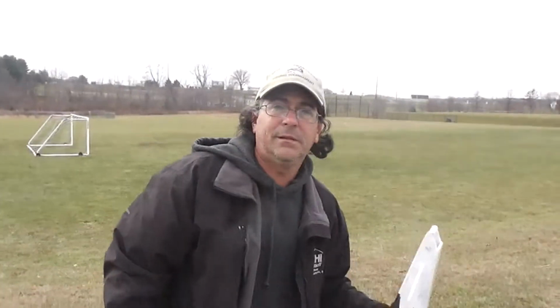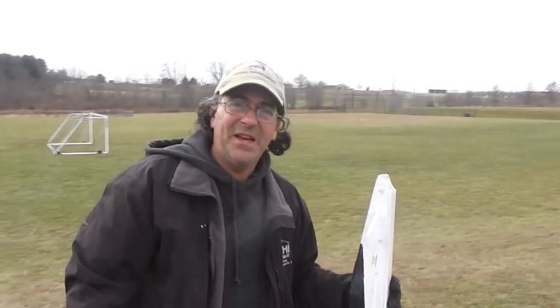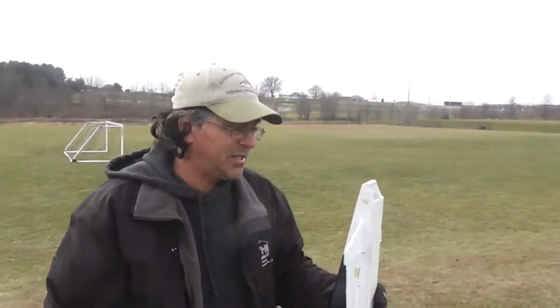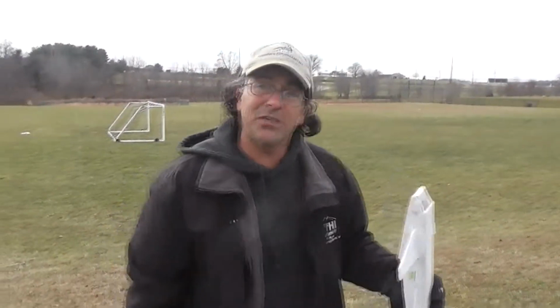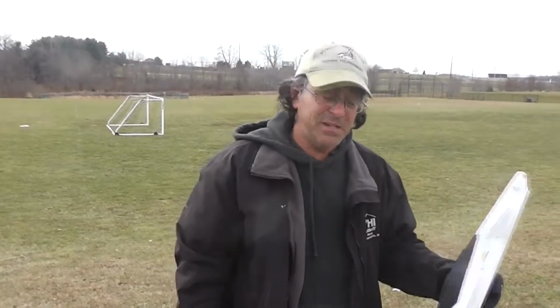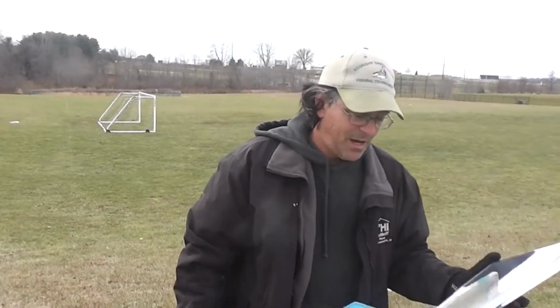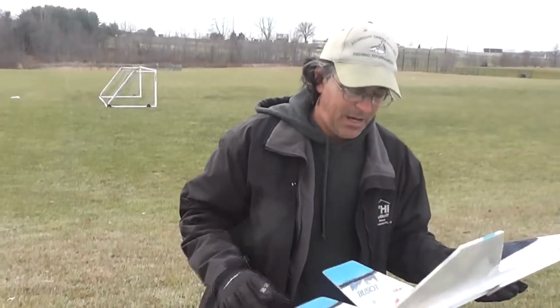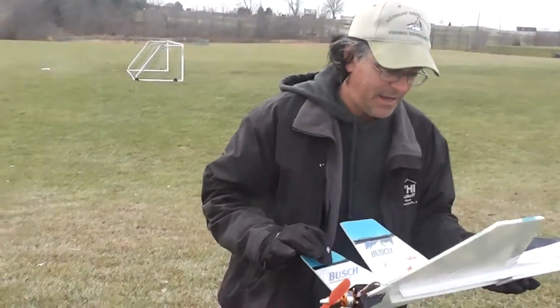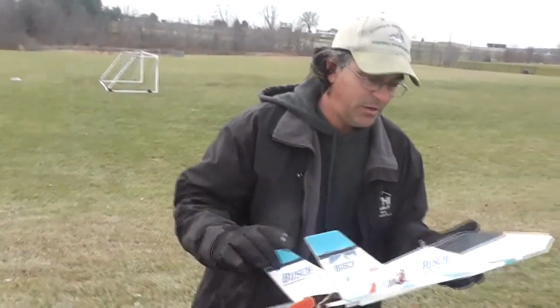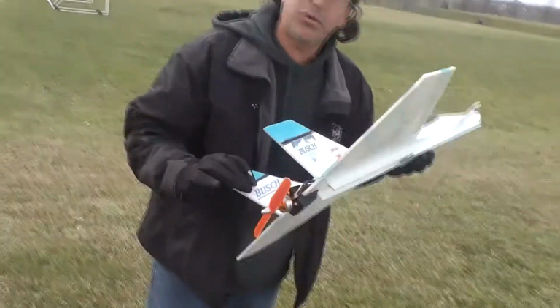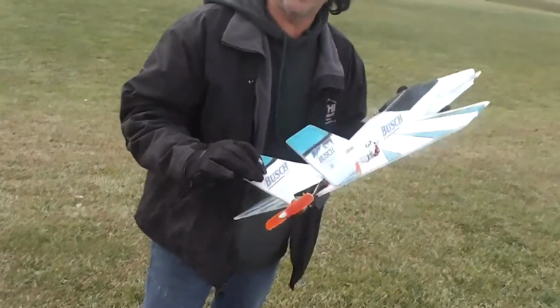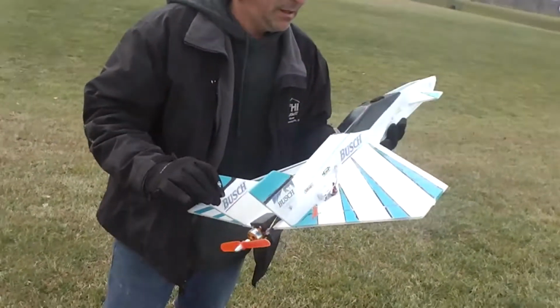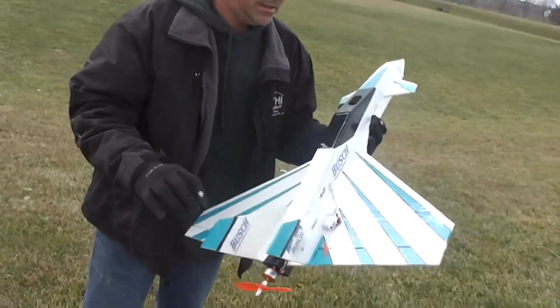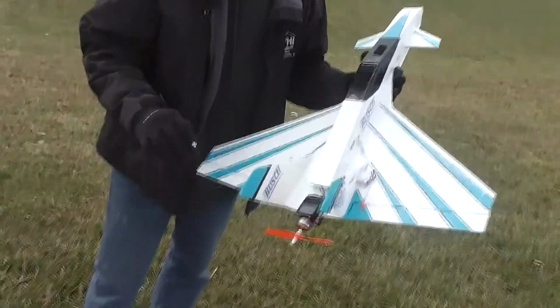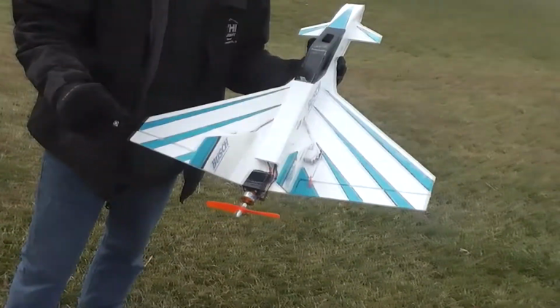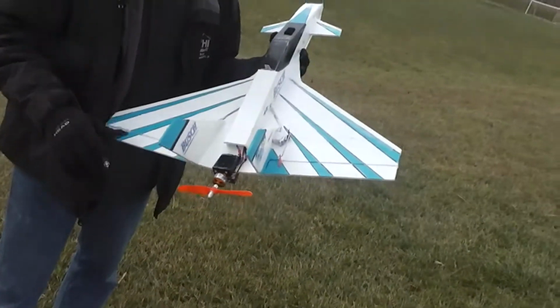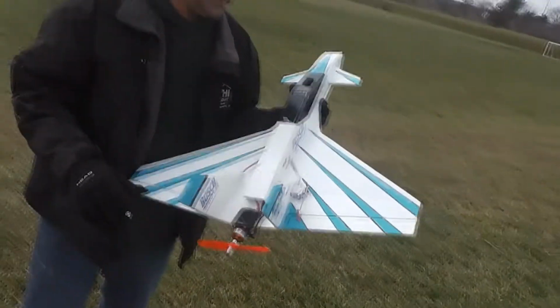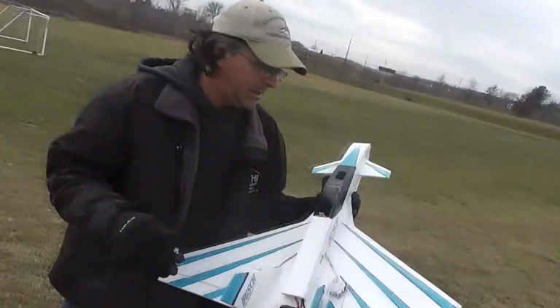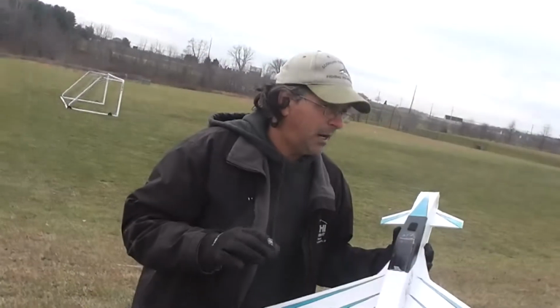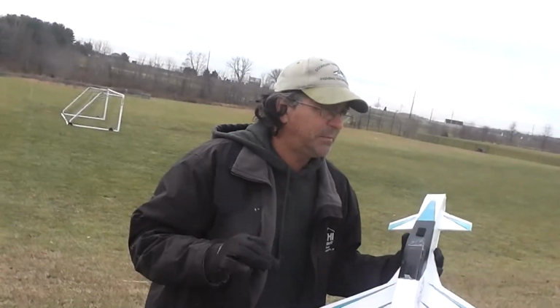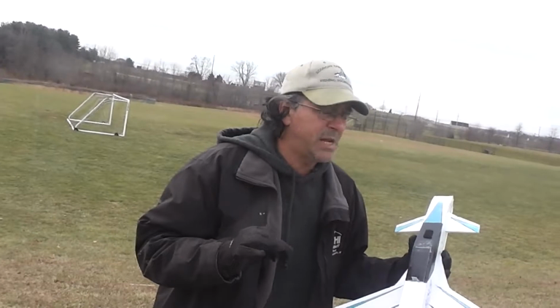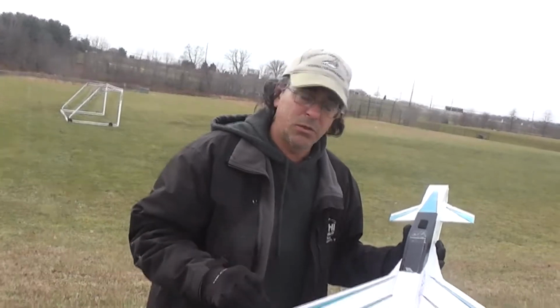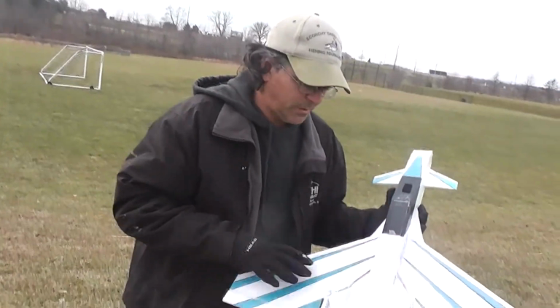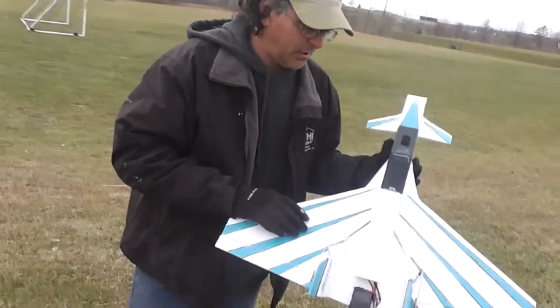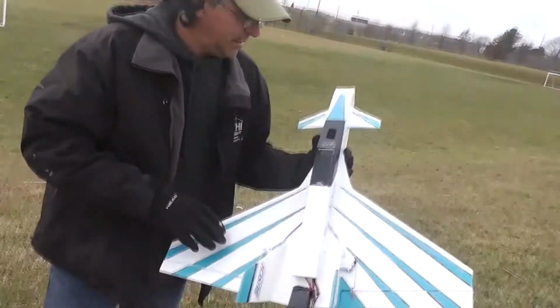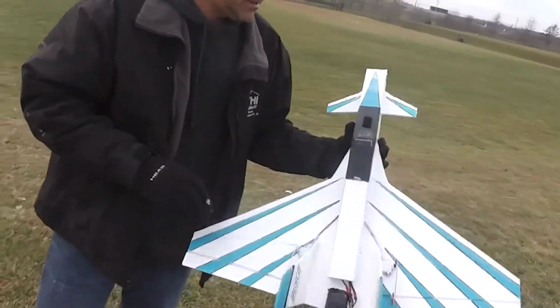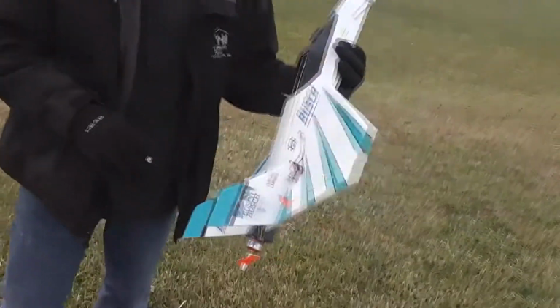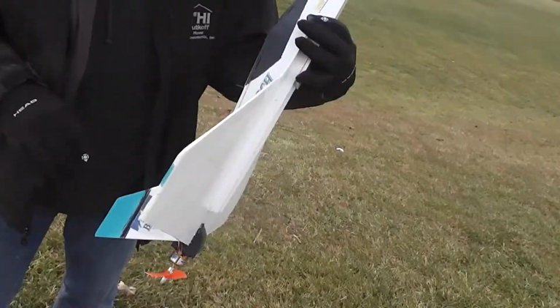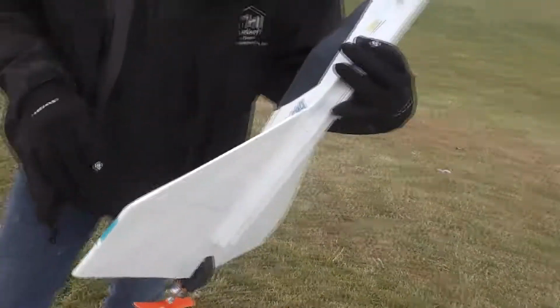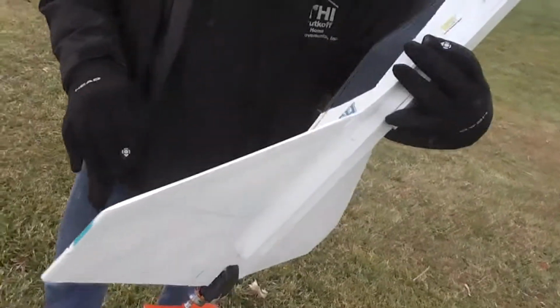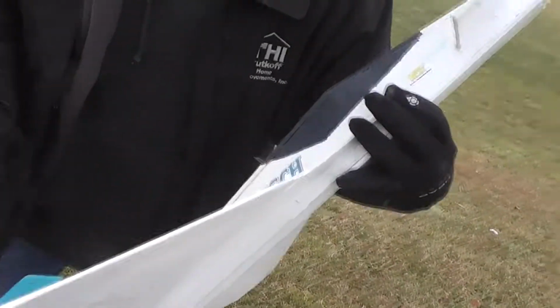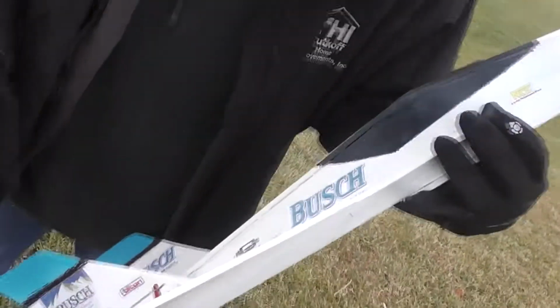Hey, I'm Steve from RC Dads. I have made a new little project here. This is the X-41 Delta Storm is what it's called. I made it as my bush jet.